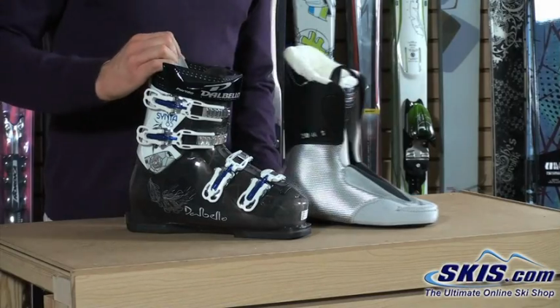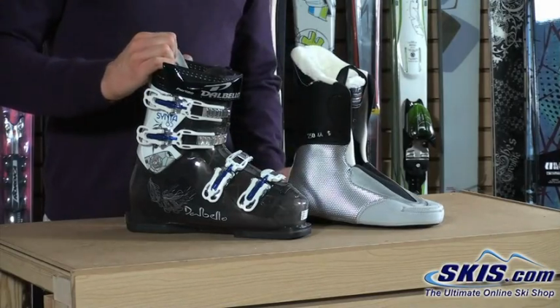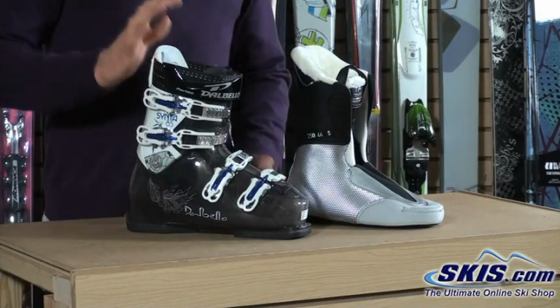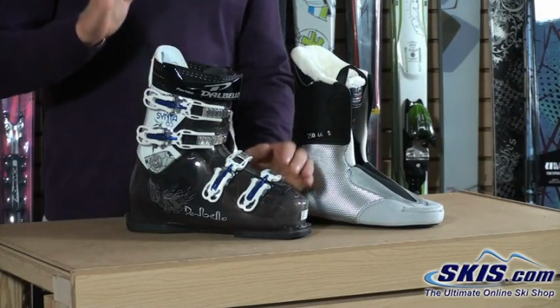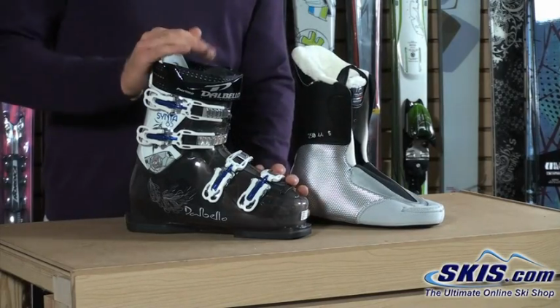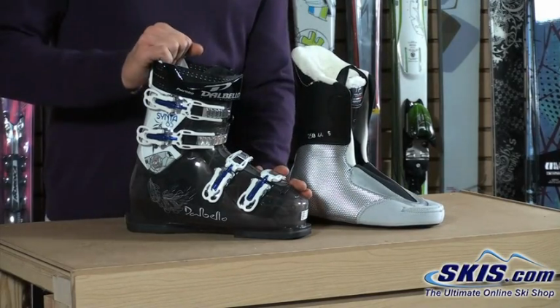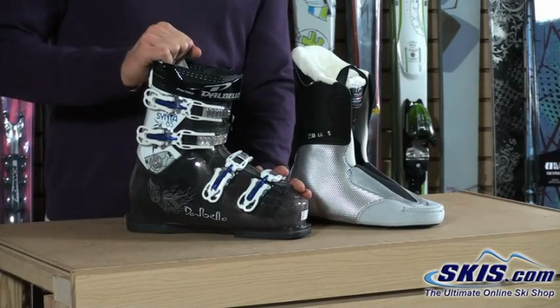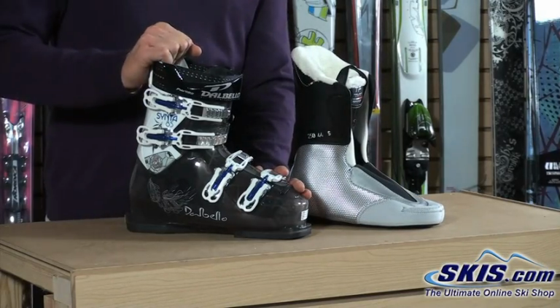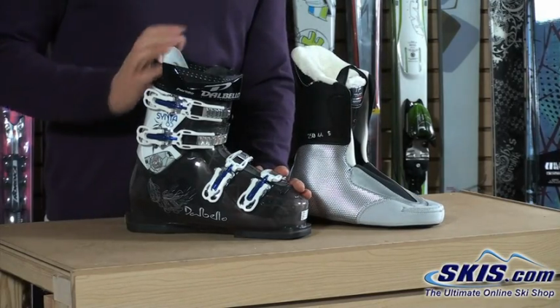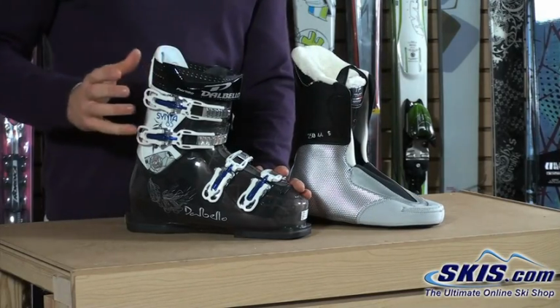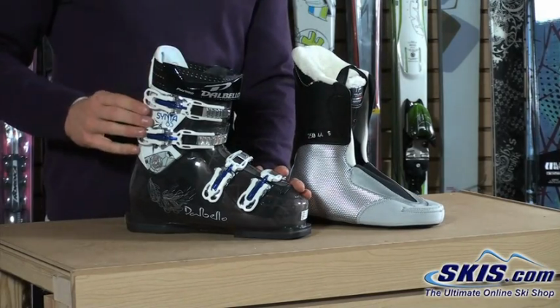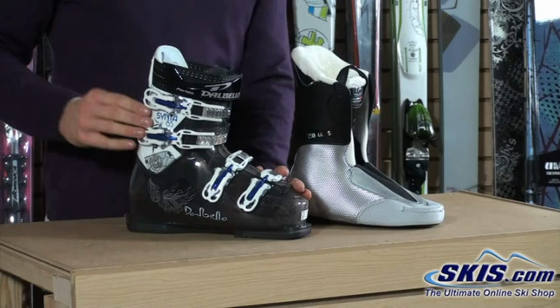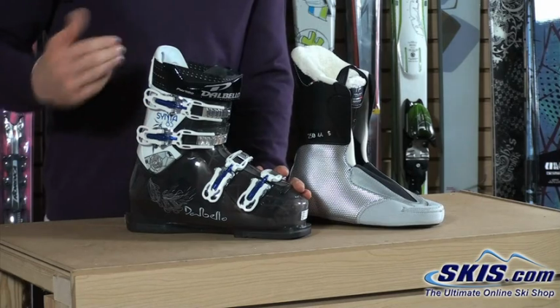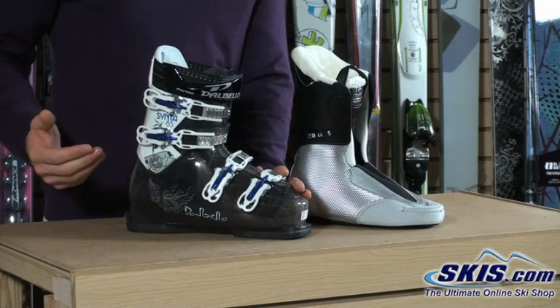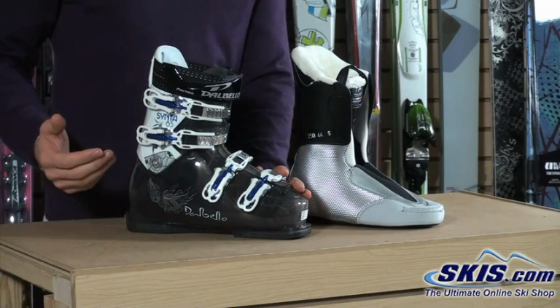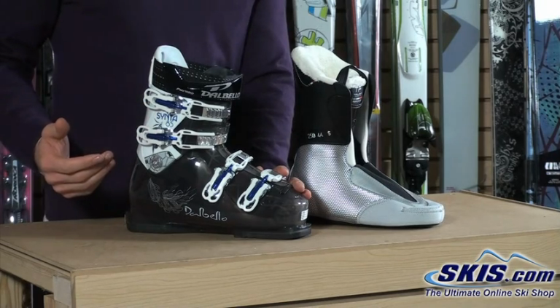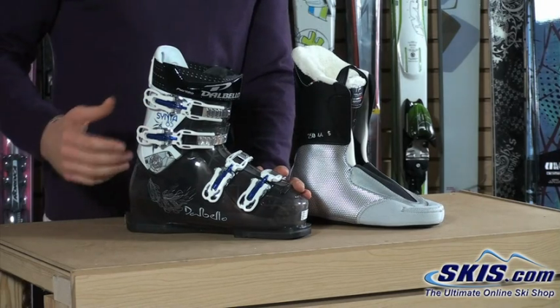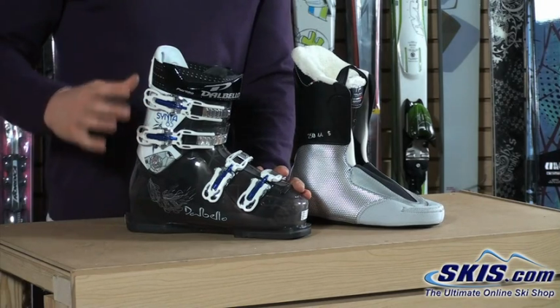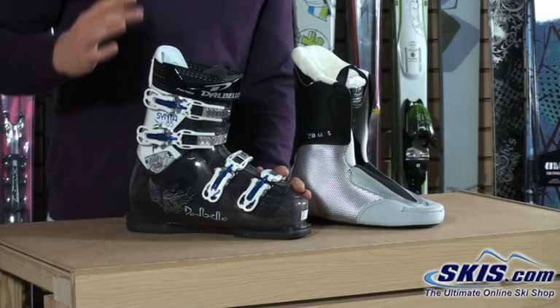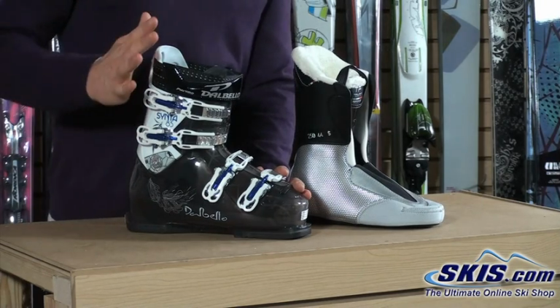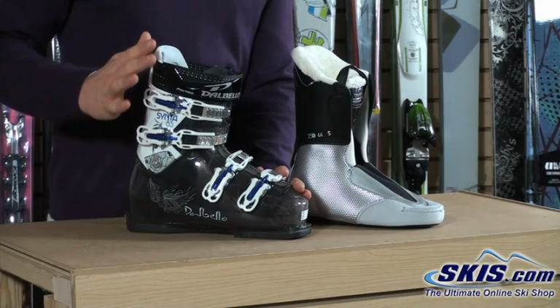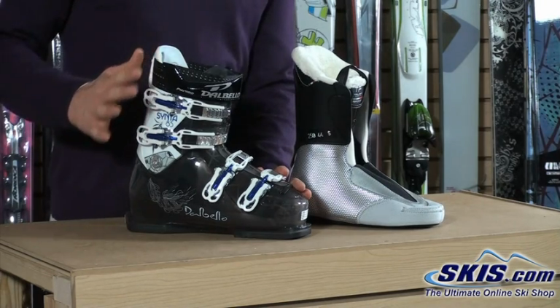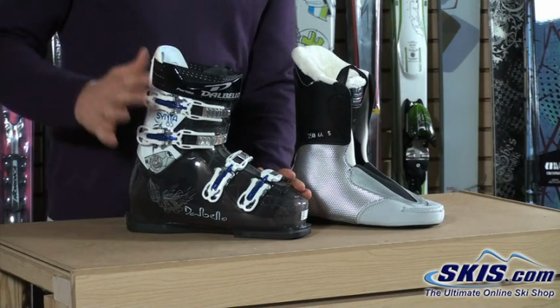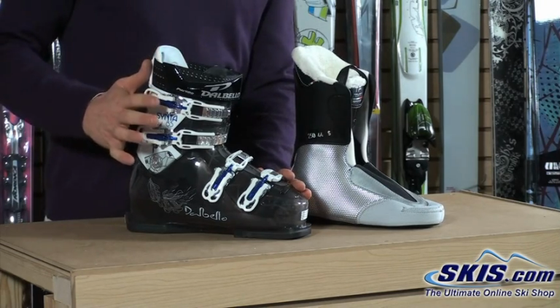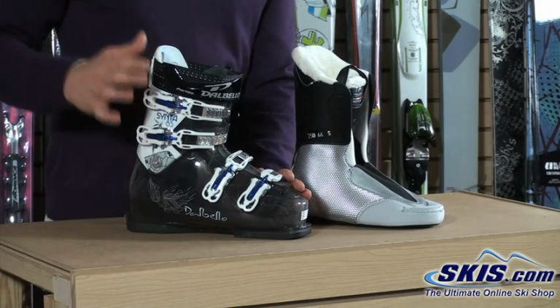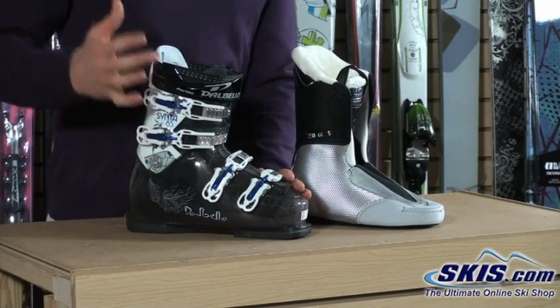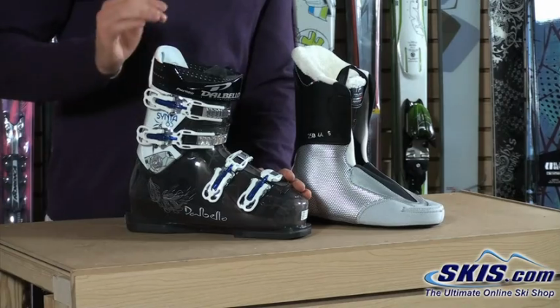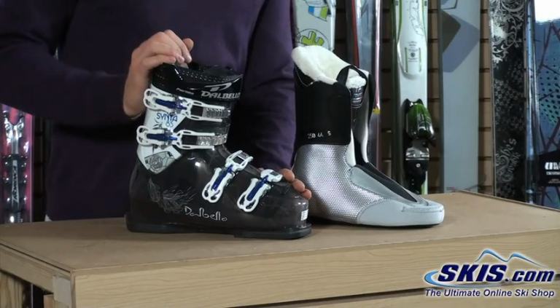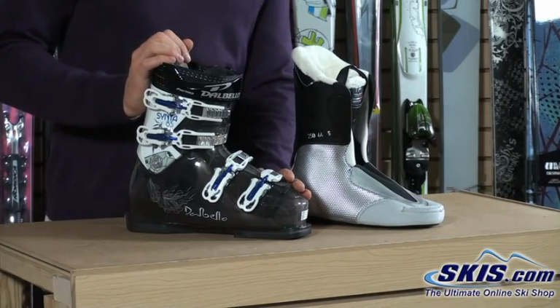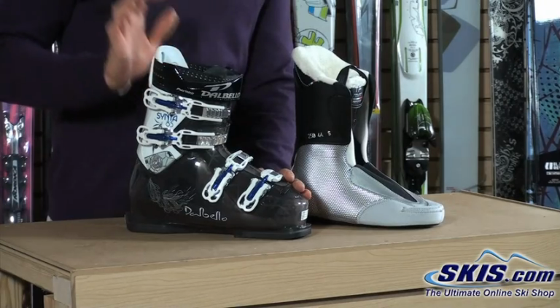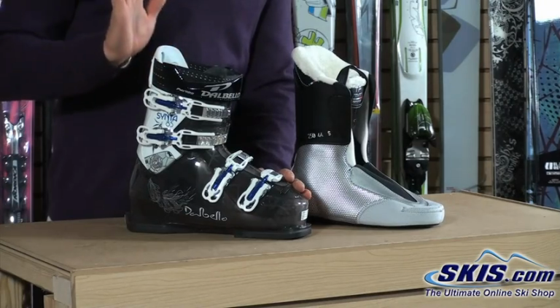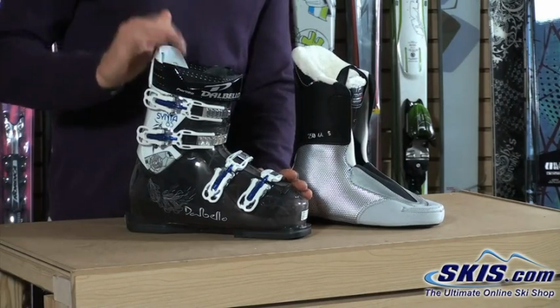The Synta 85 features an 85 flex, which is definitely going to be for a more advanced level skier. It's going to give you the power to really drive some of the stiffer skis, get your skis on edge quicker, and a lot quicker response.